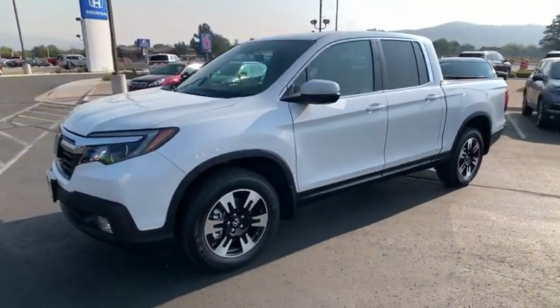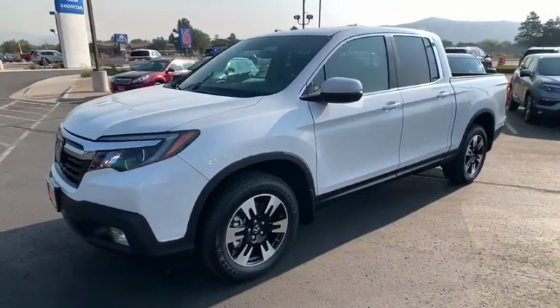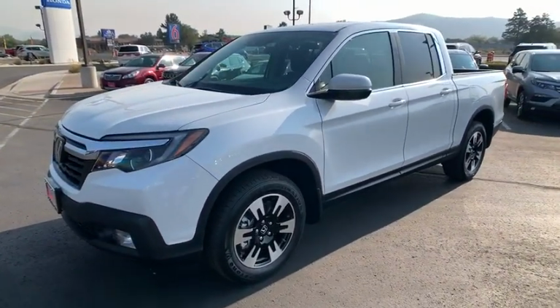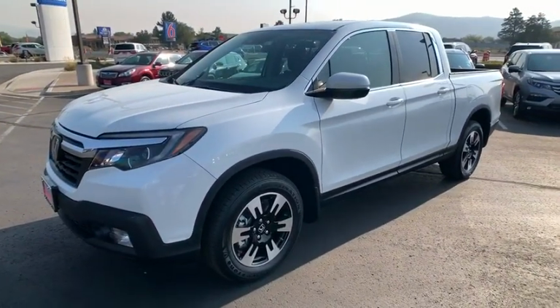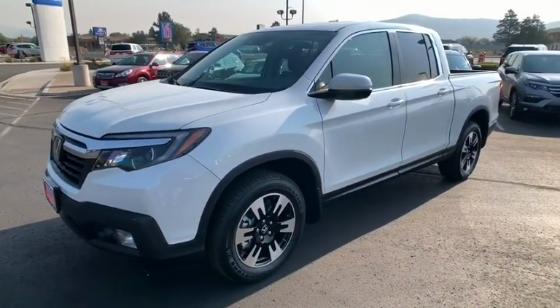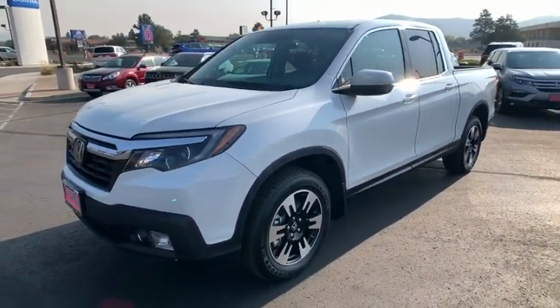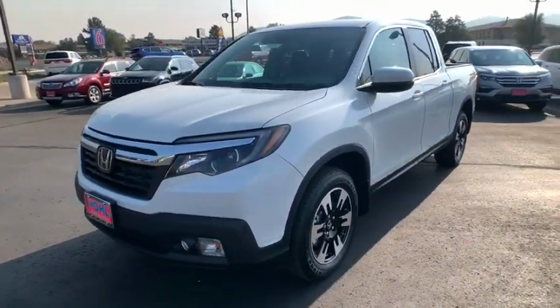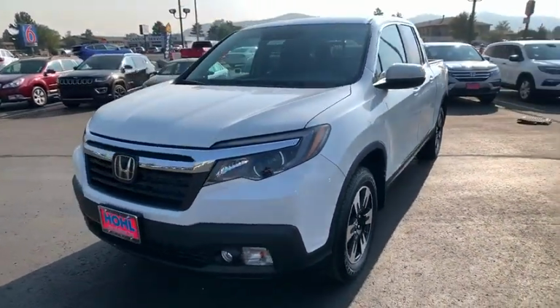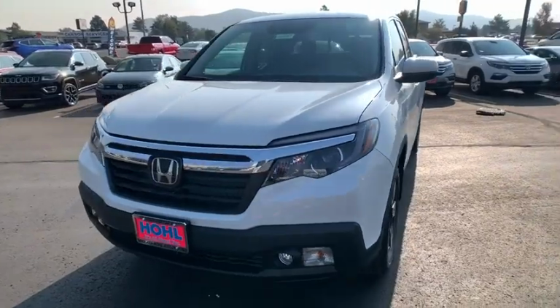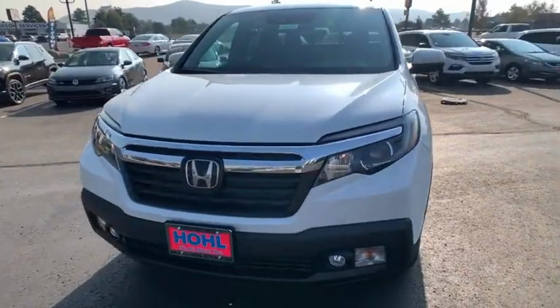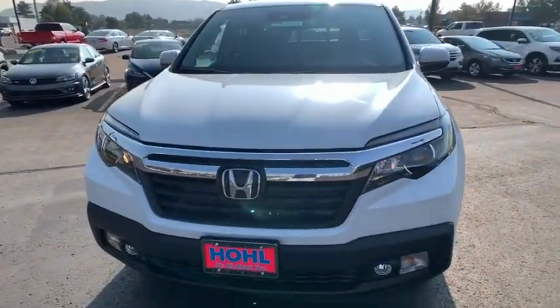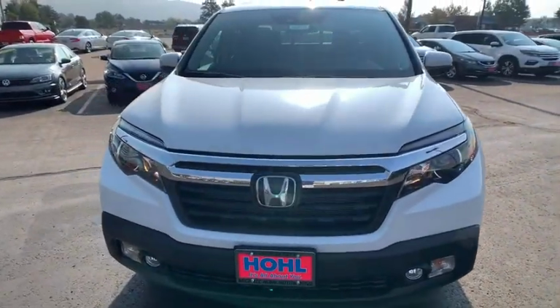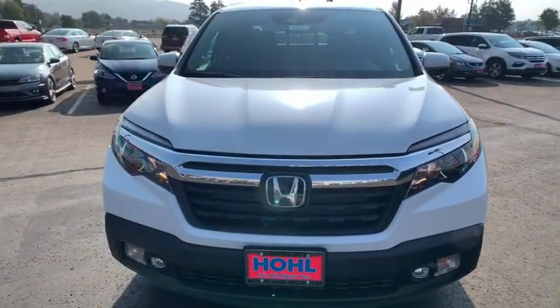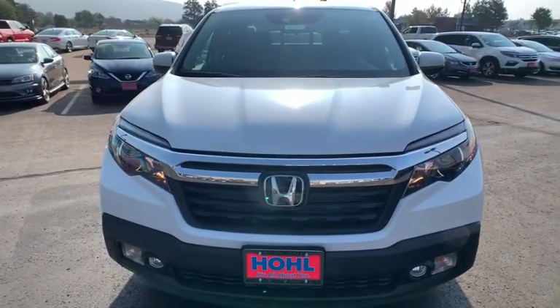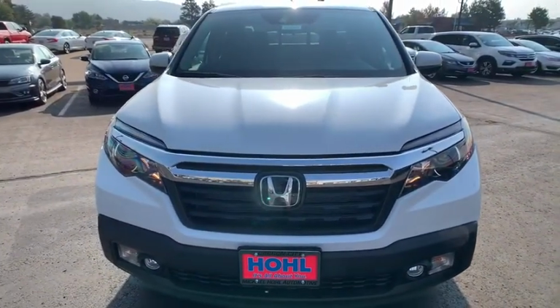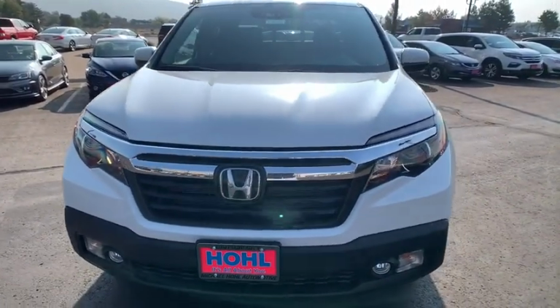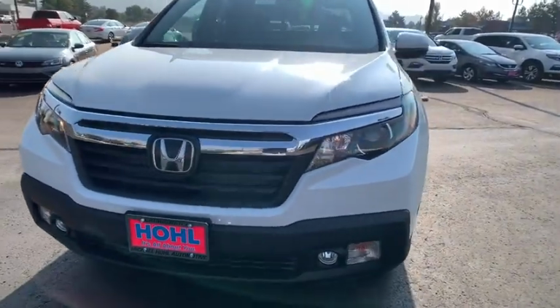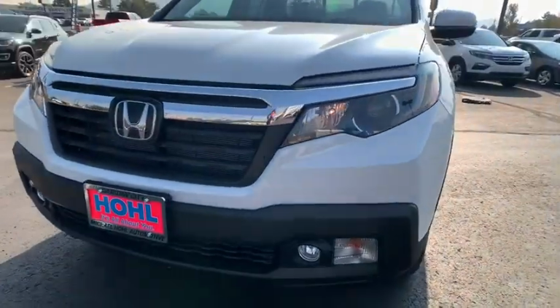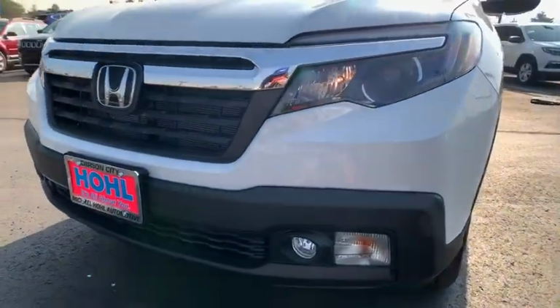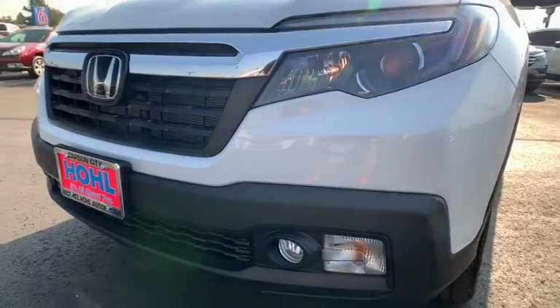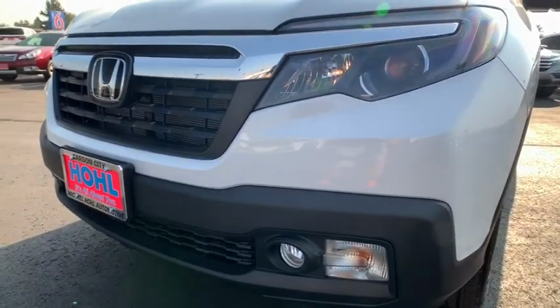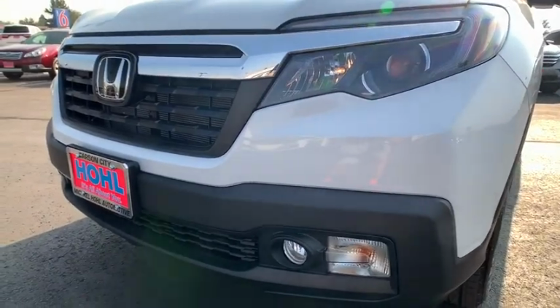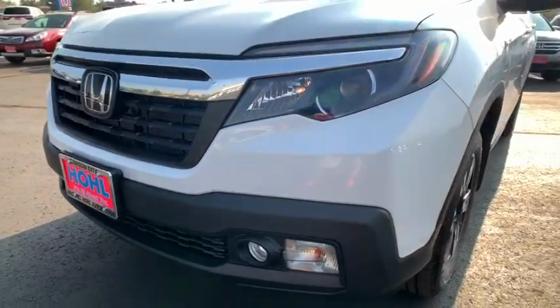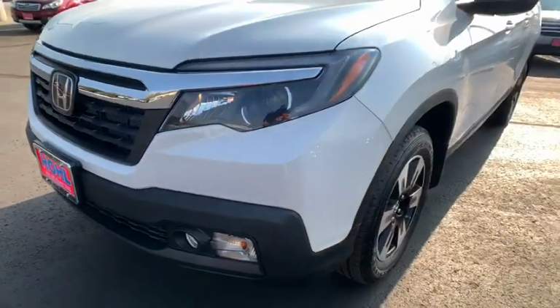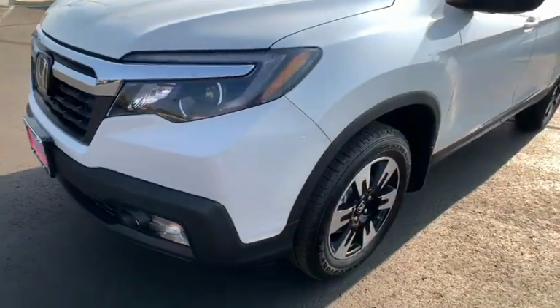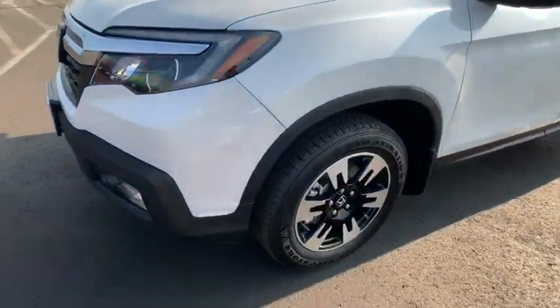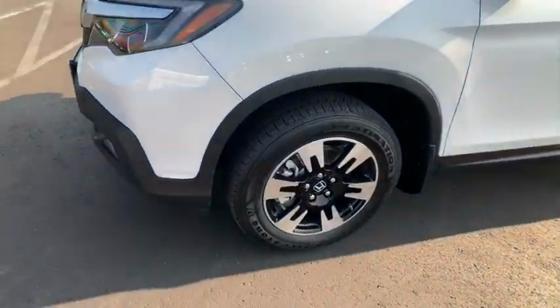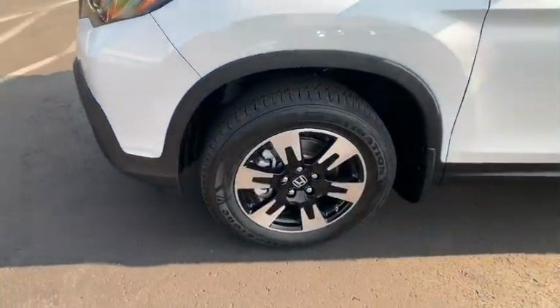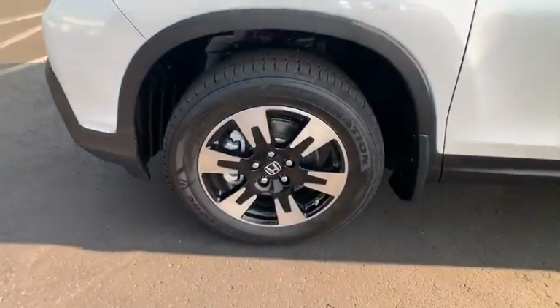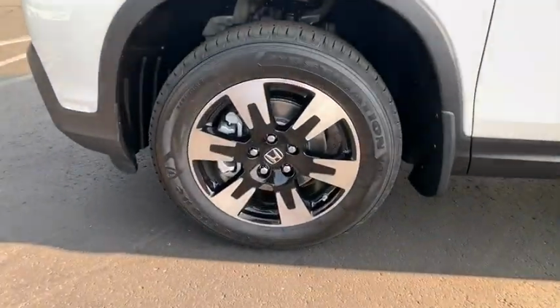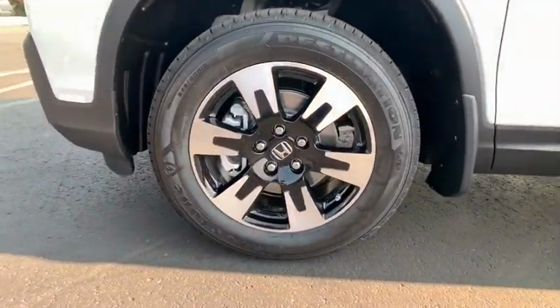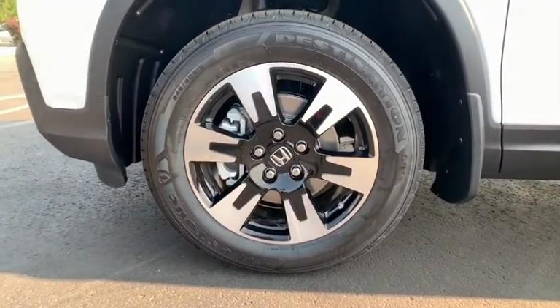Lane departure warning, leather wrapped steering wheel, Bluetooth, adjustable steering wheel, power steering, cruise control, aluminum wheels, keyless start, four-wheel disc brakes. Wouldn't you look great in this vehicle? Stop in today and see for yourself.